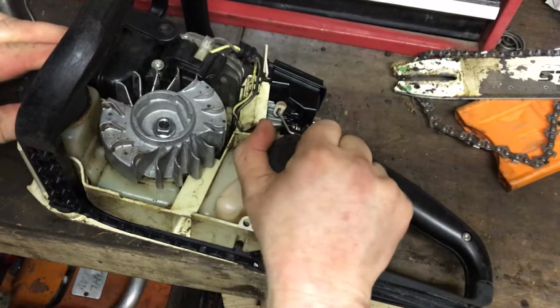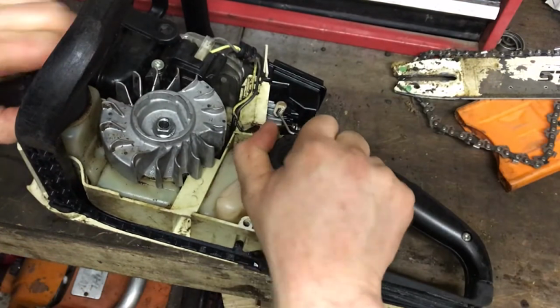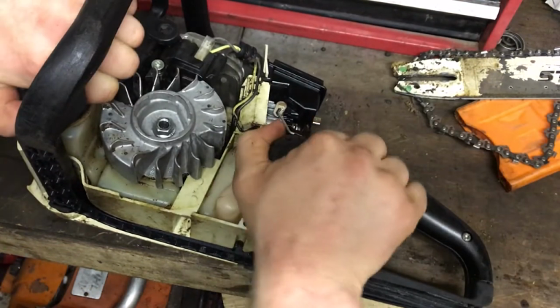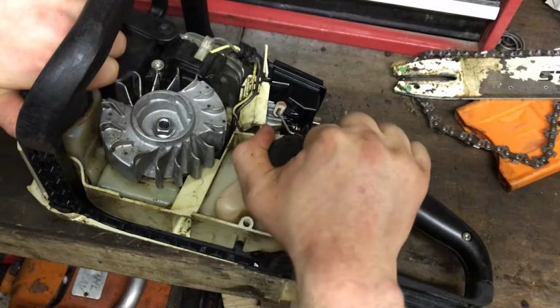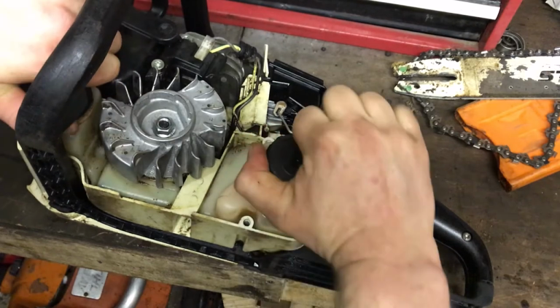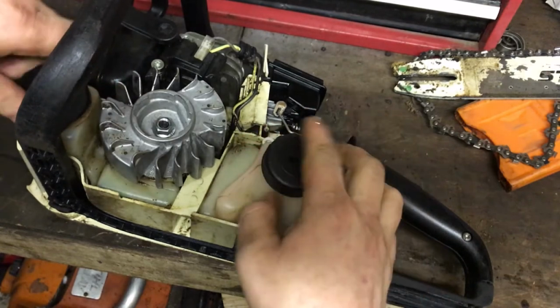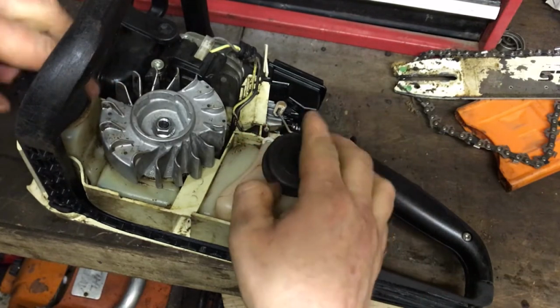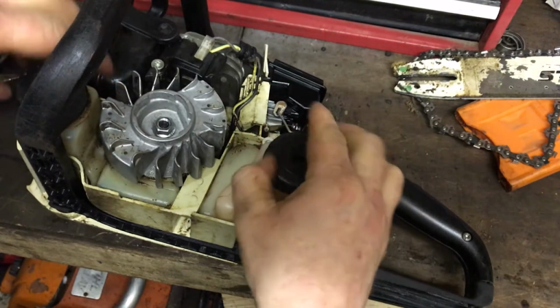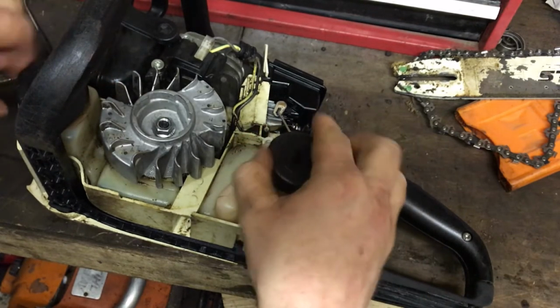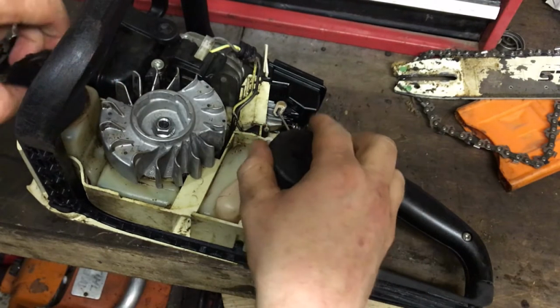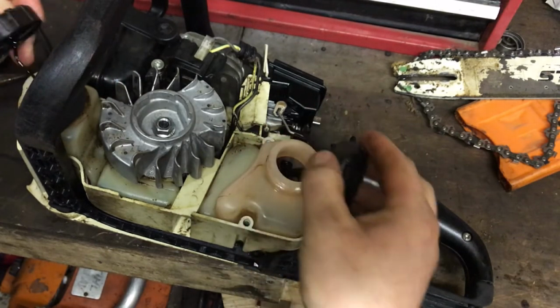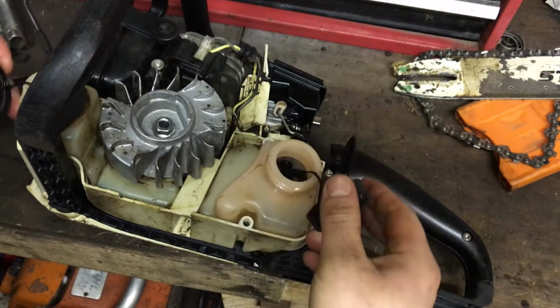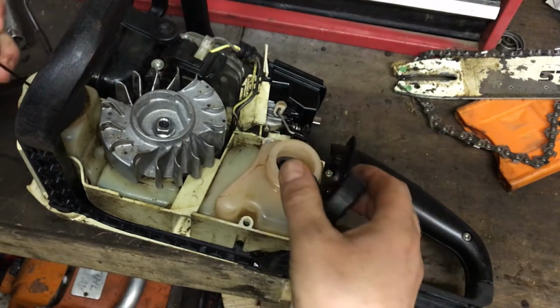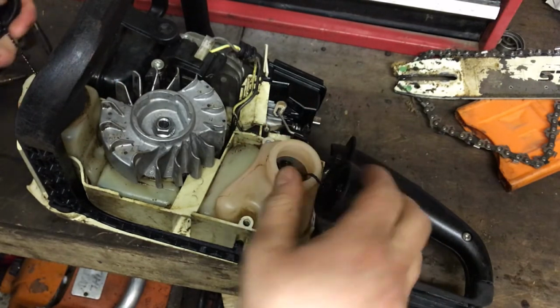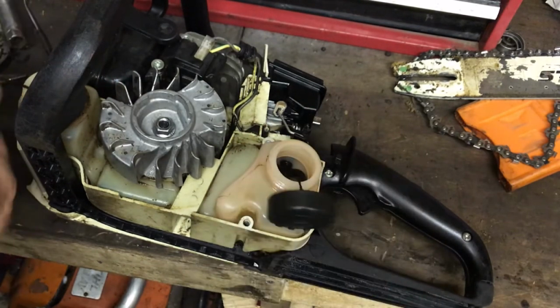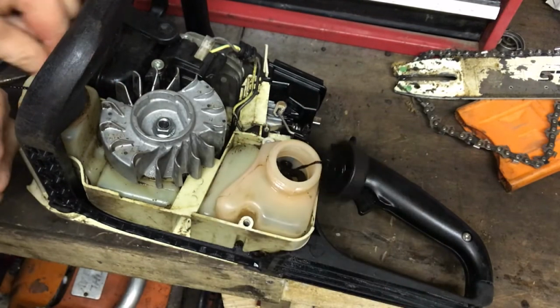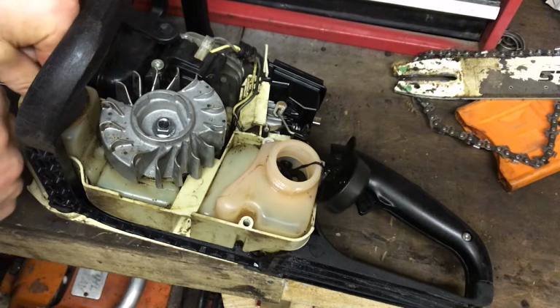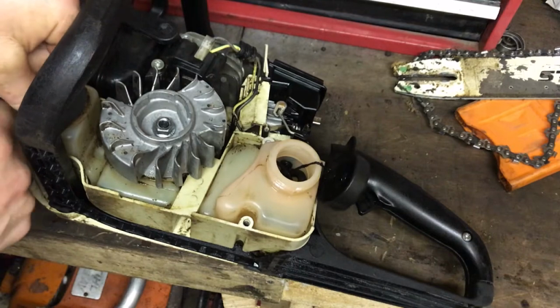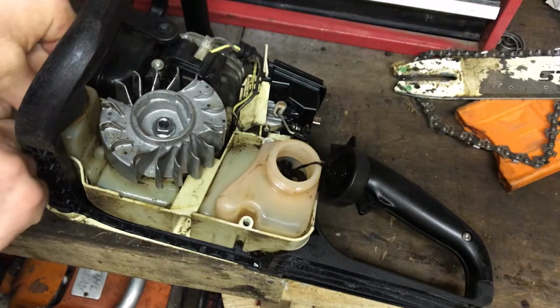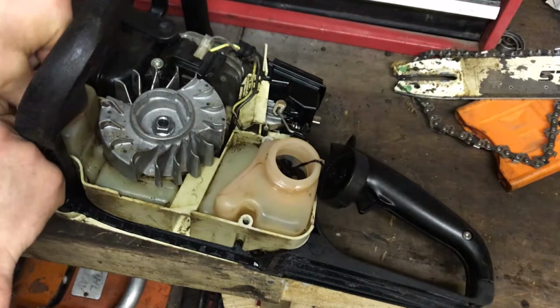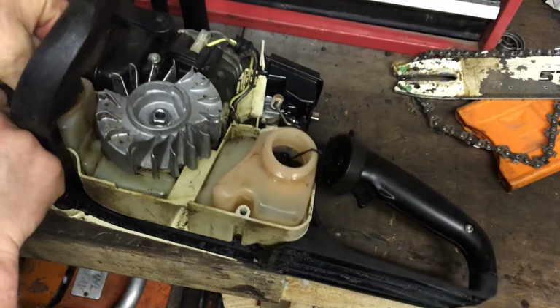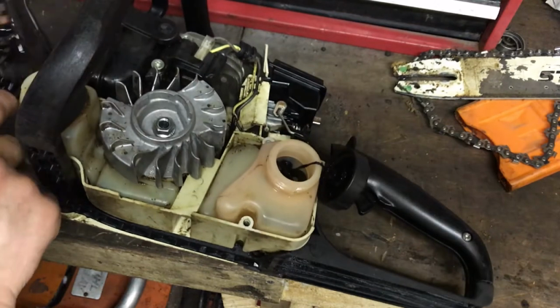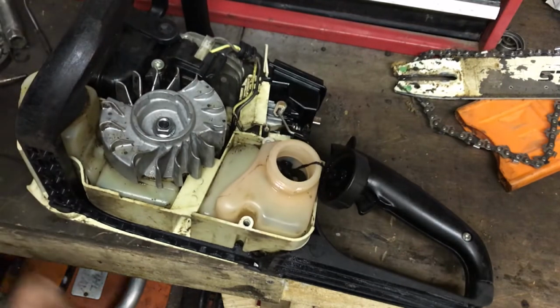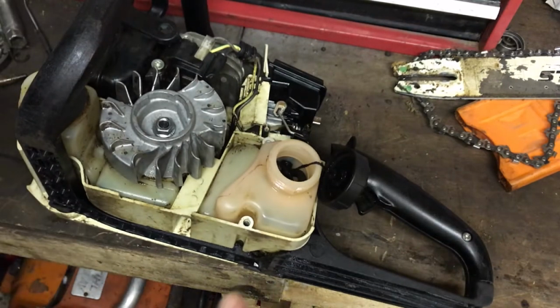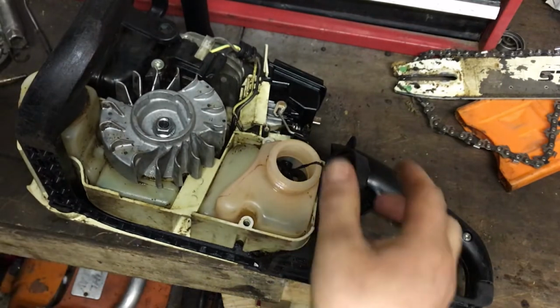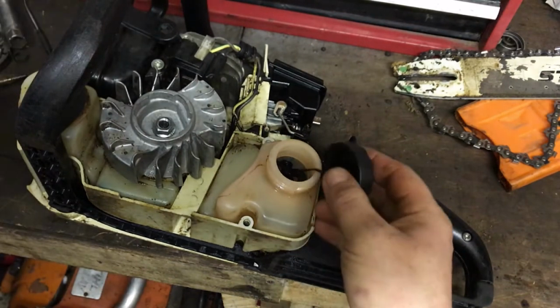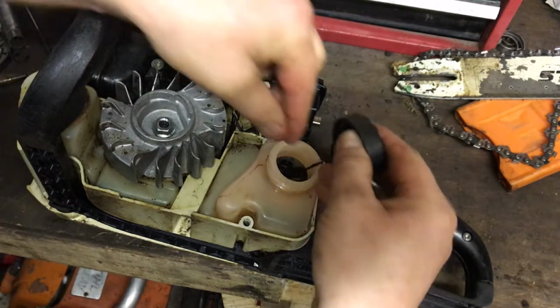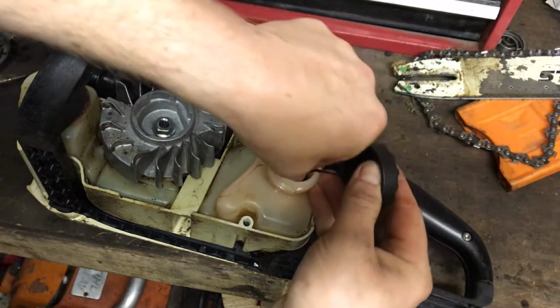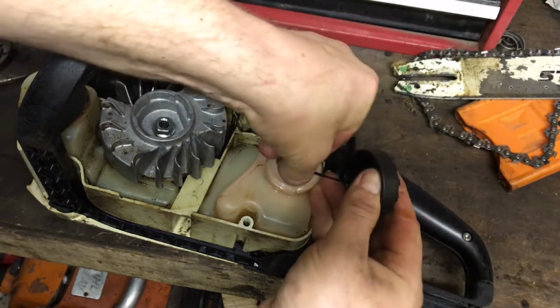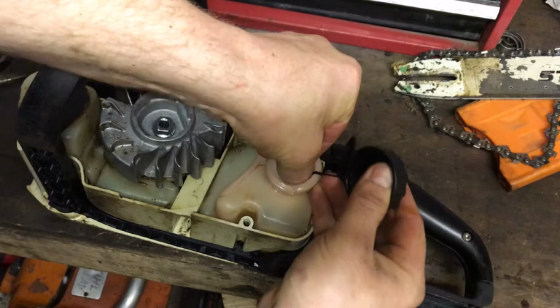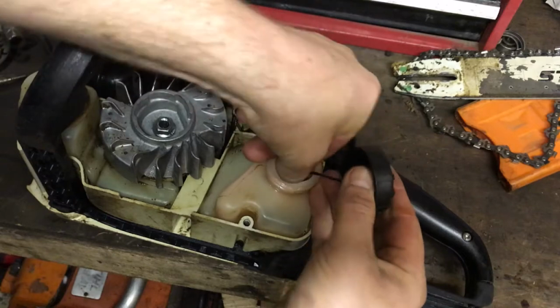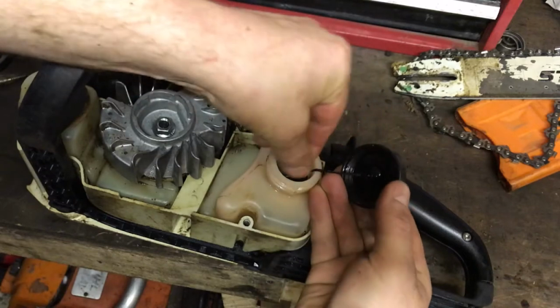Let's get this side cover back on. We'll clean the air filter, get that back in and see if she fires up. We'll see if that spark plug has a spark in it.